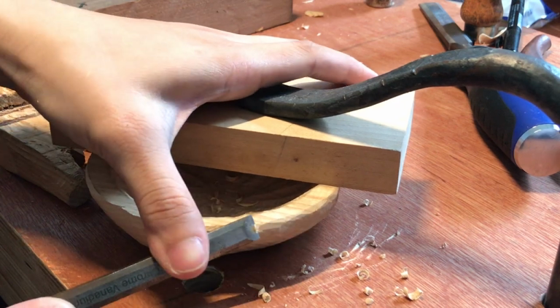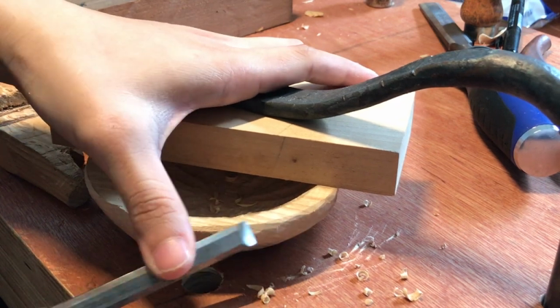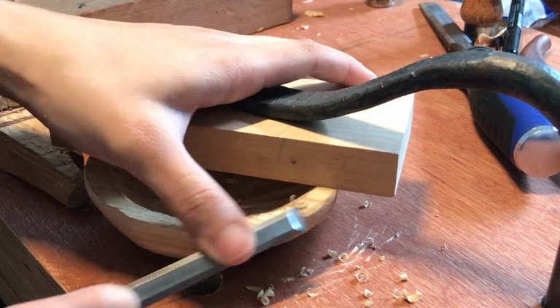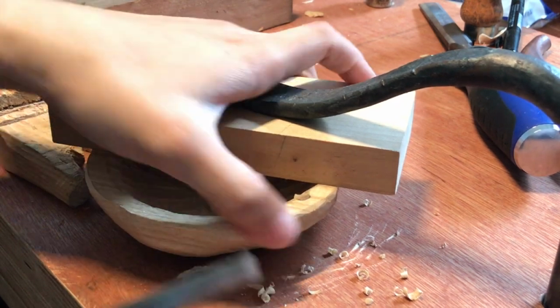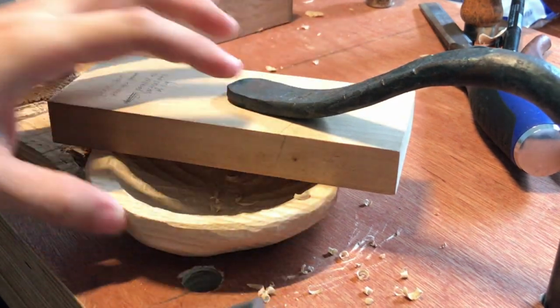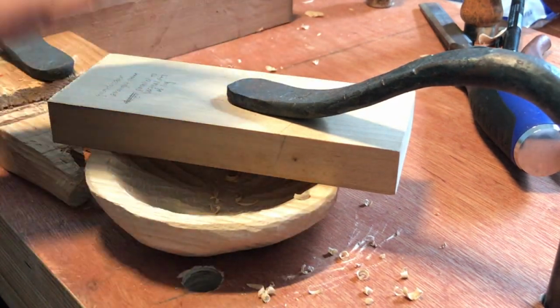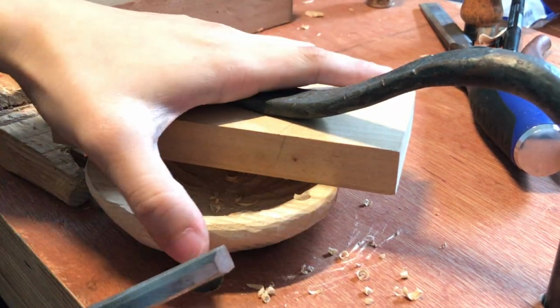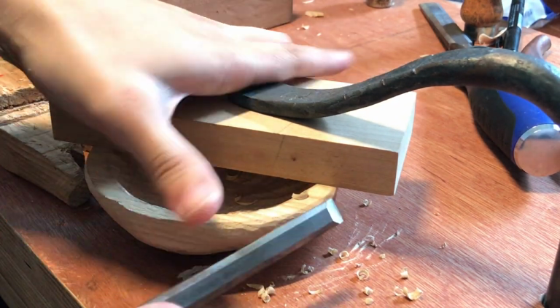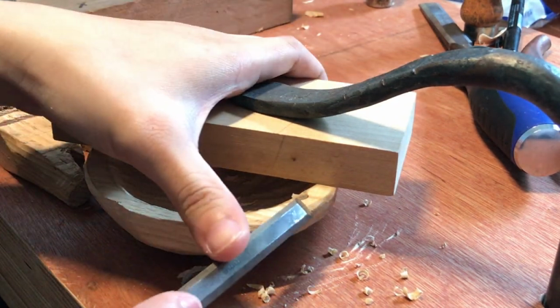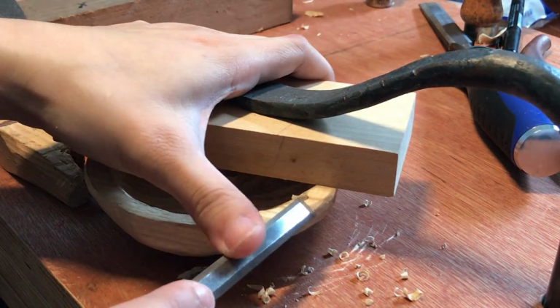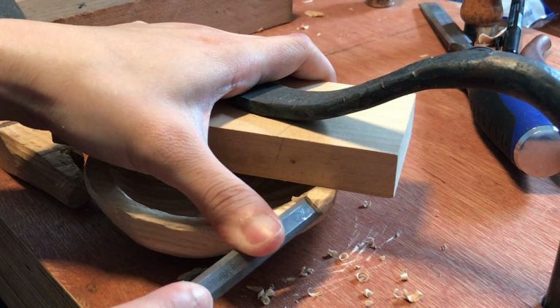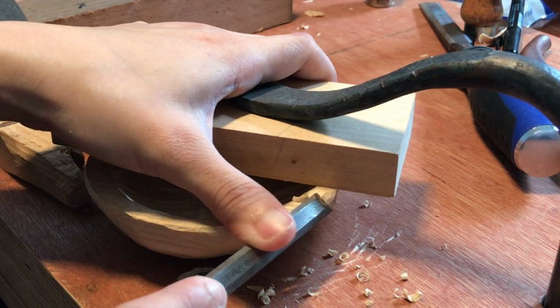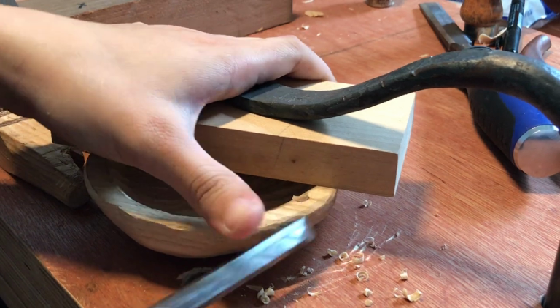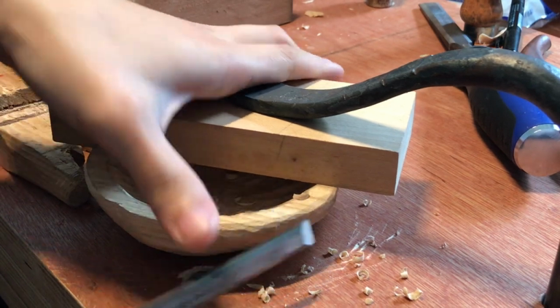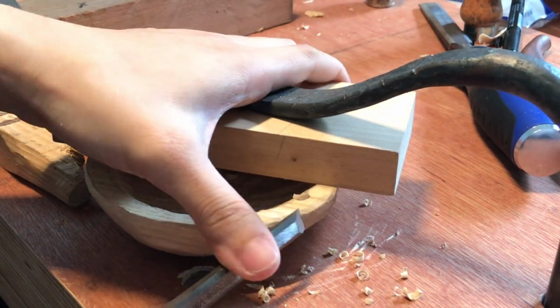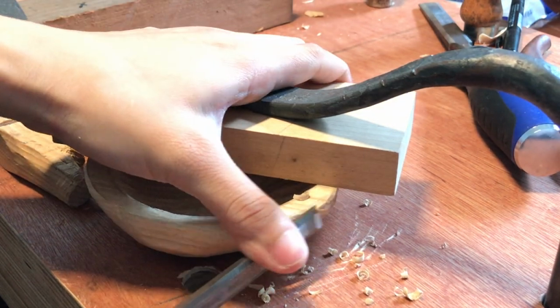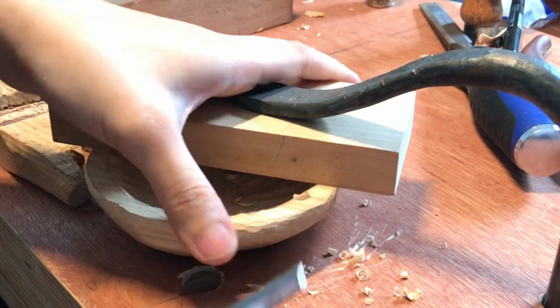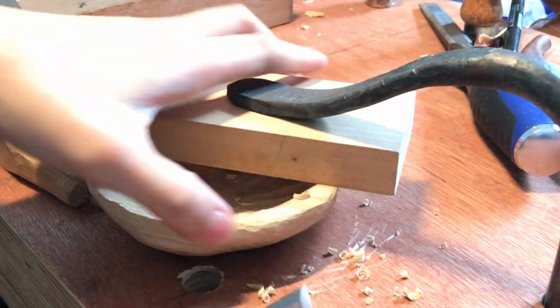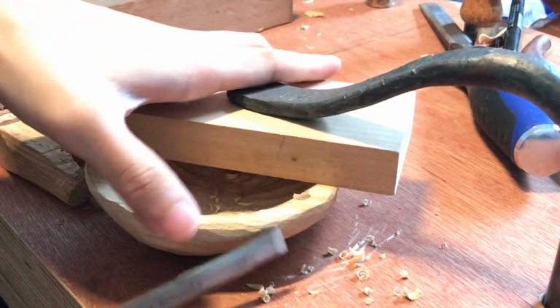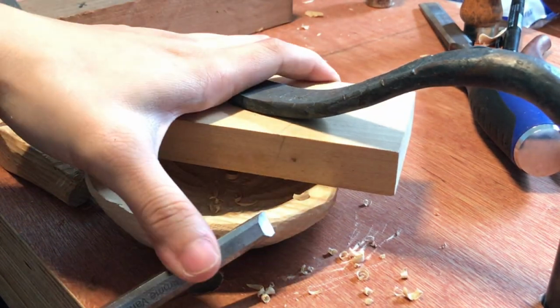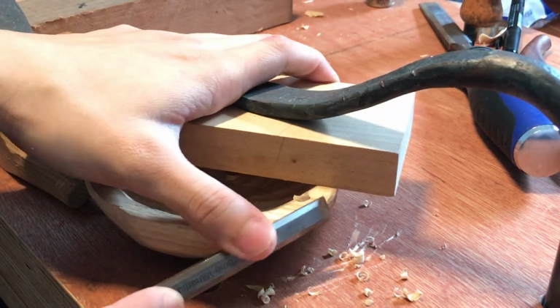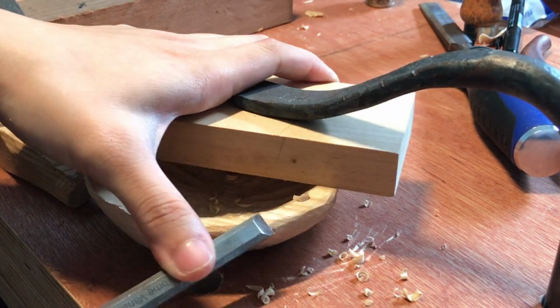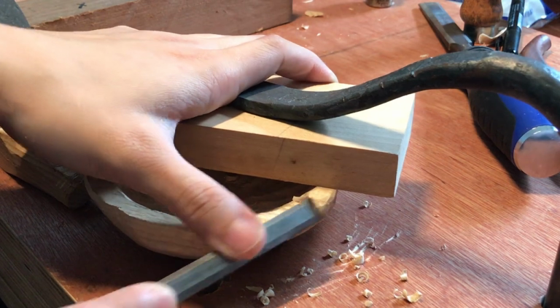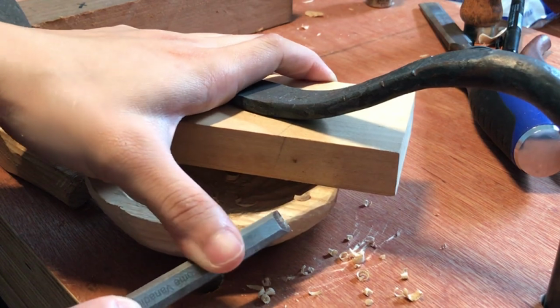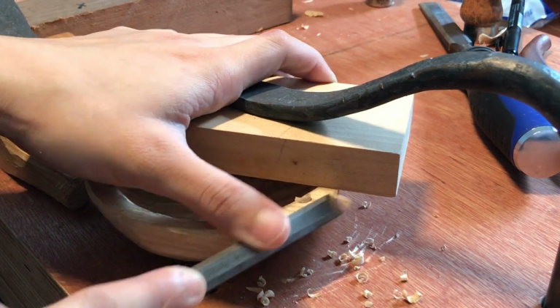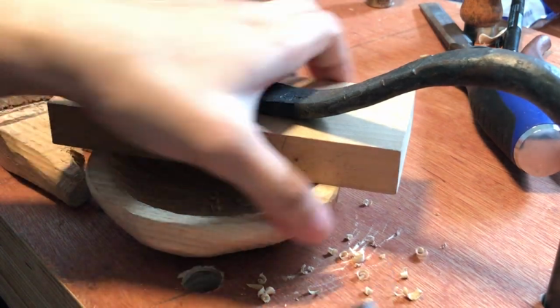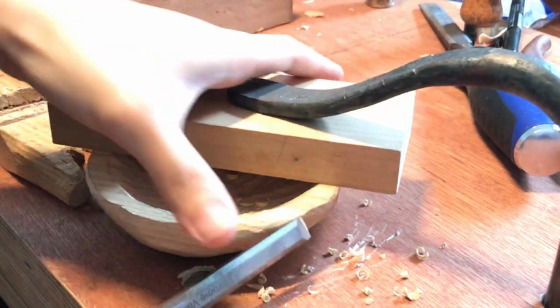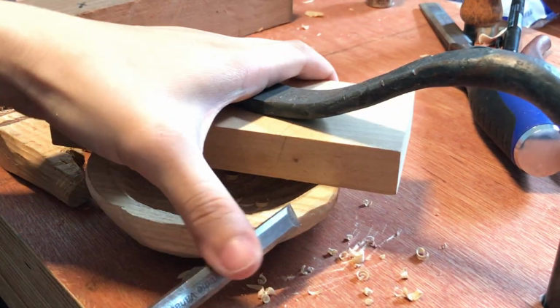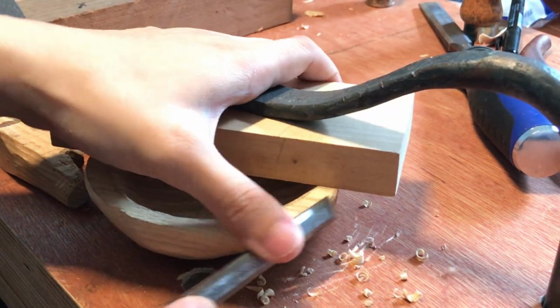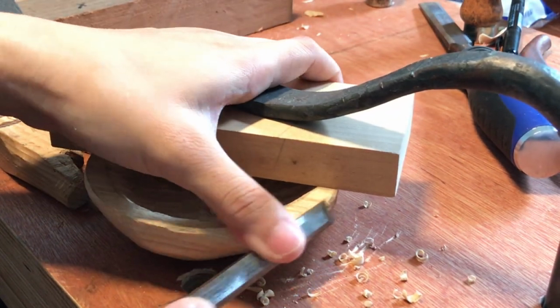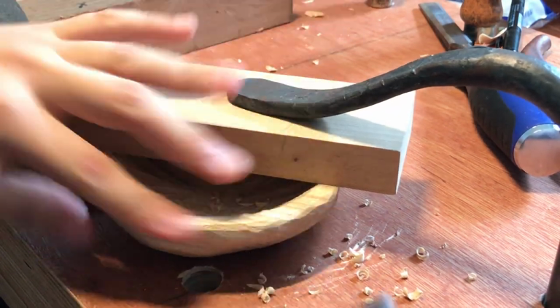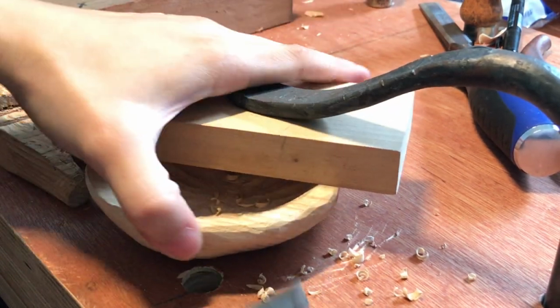You could grab 80-grit sandpaper and sand this whole thing down. But I much prefer to just chisel it down so I get that clean finish that matches what I've been going for on the rest of this bowl.